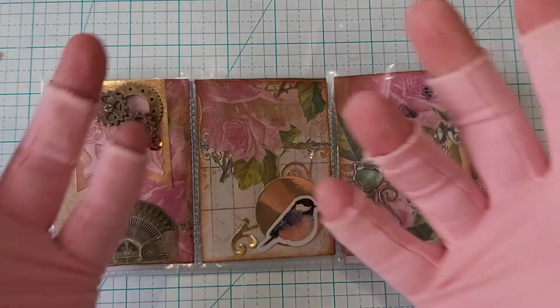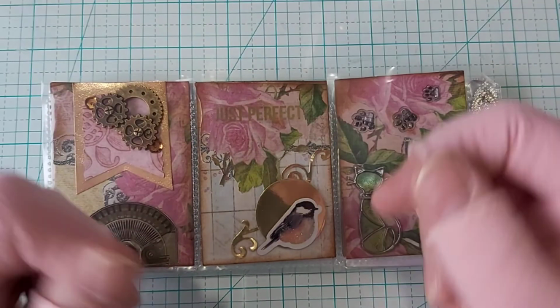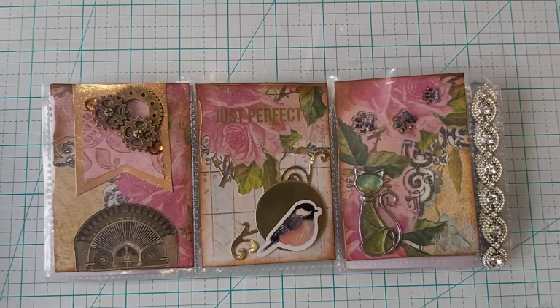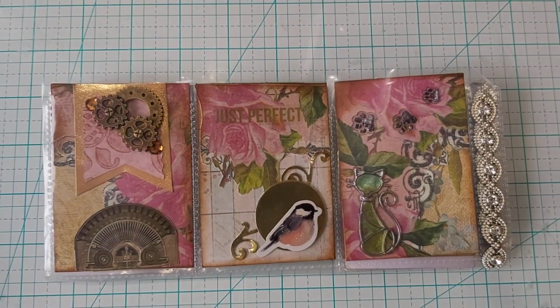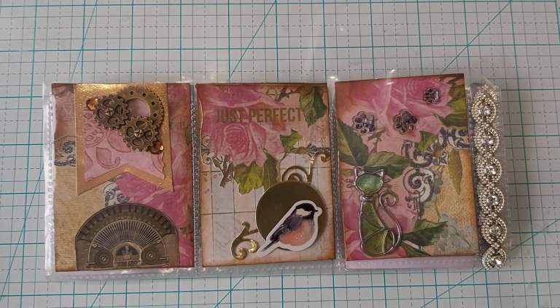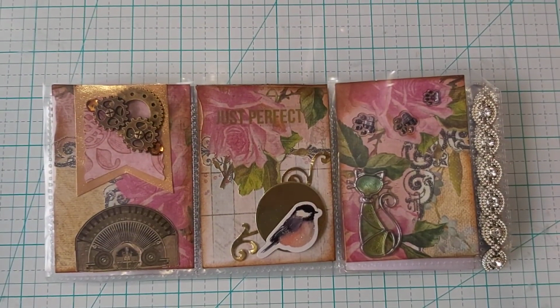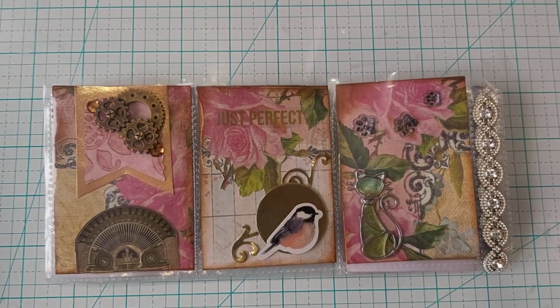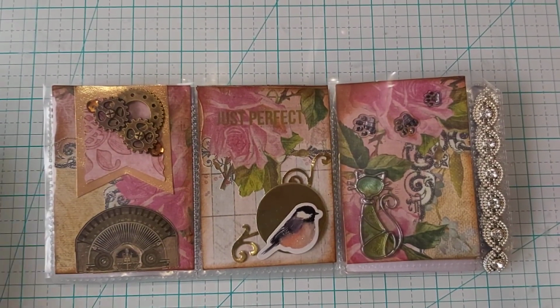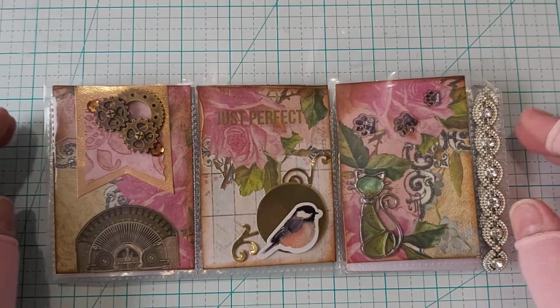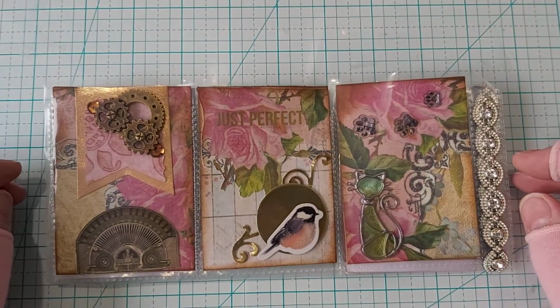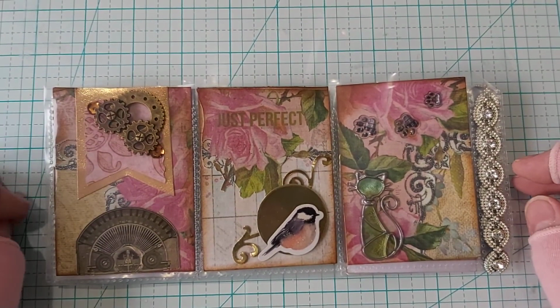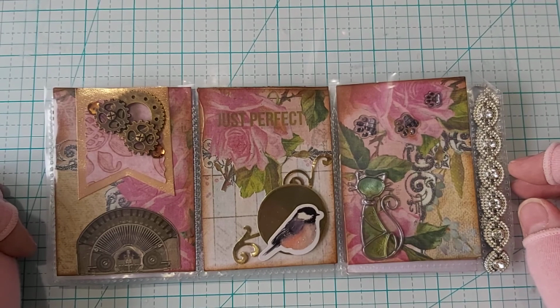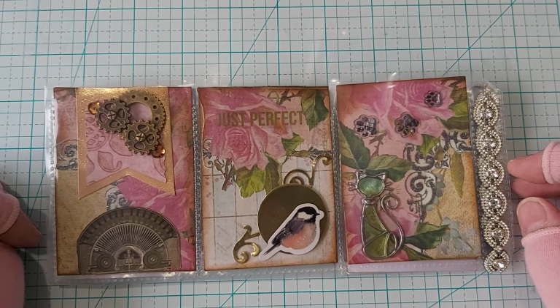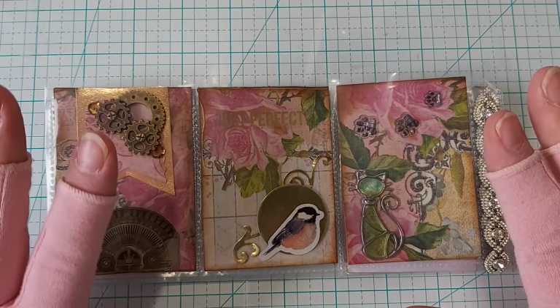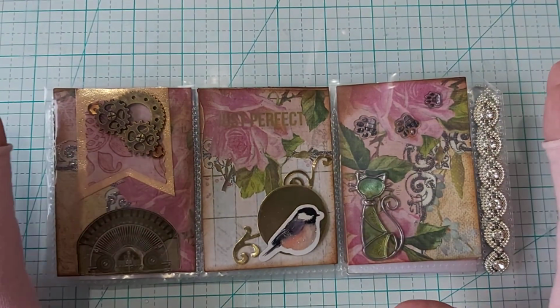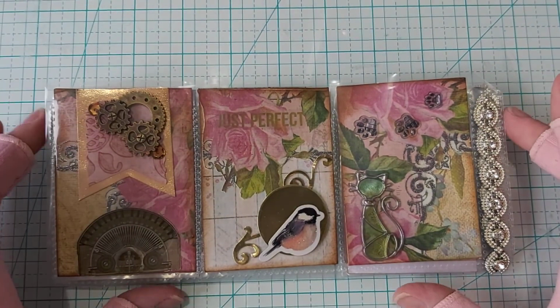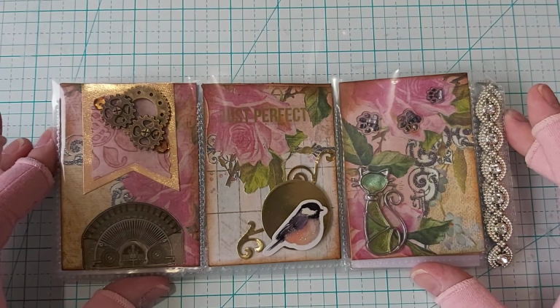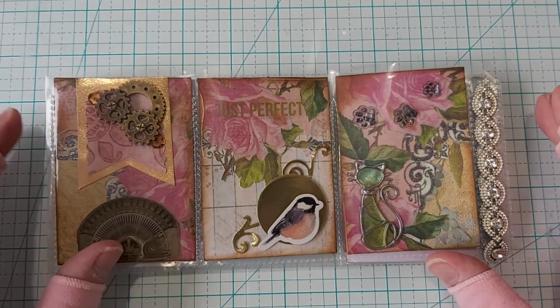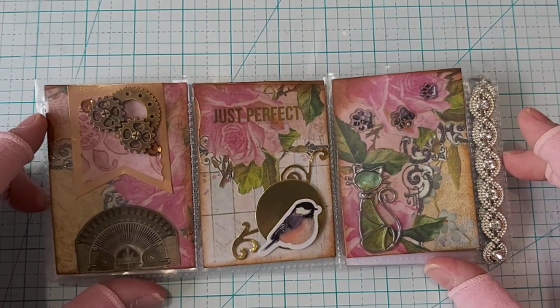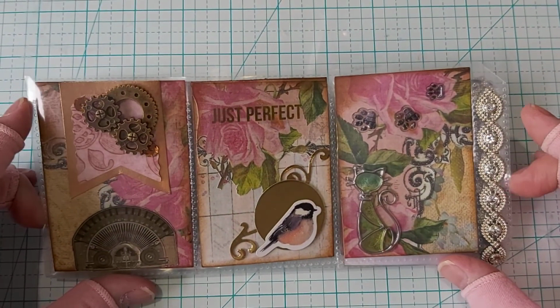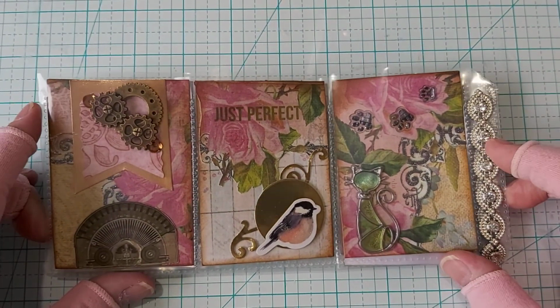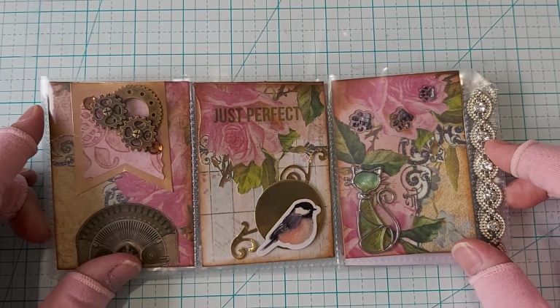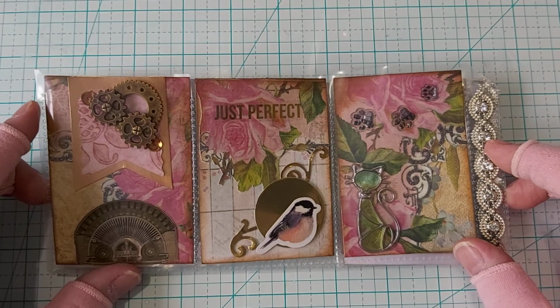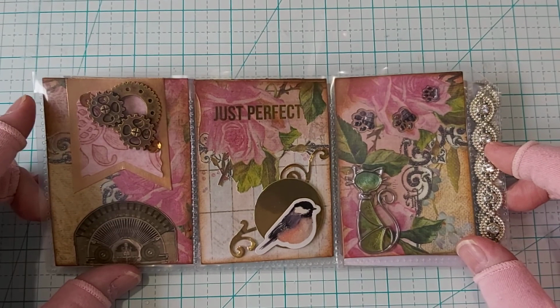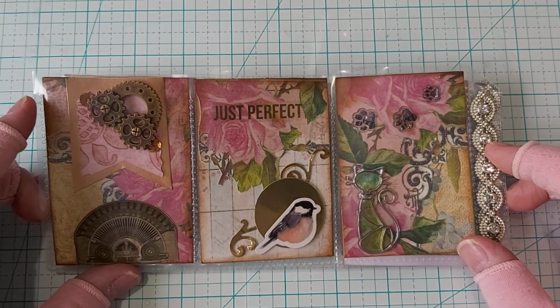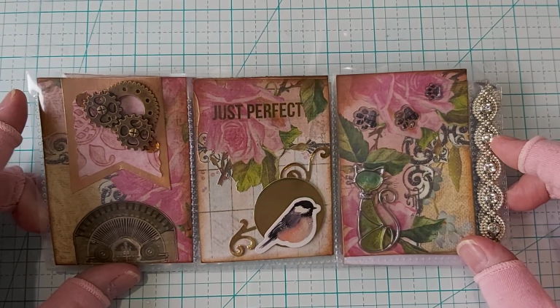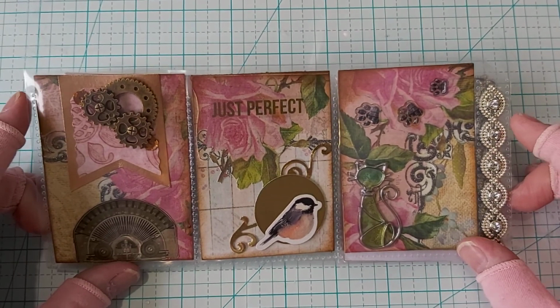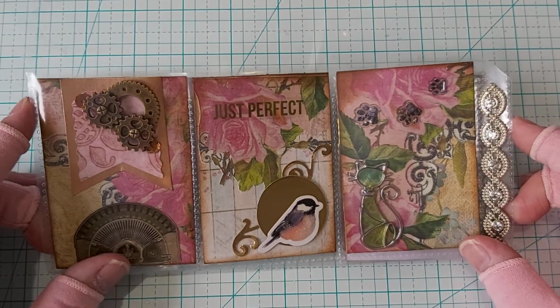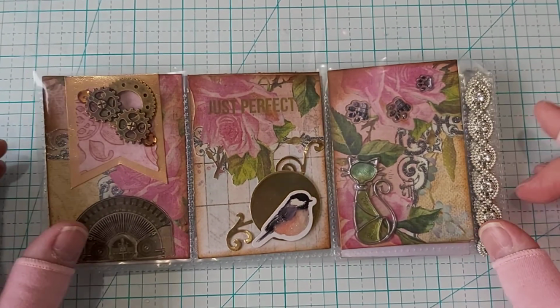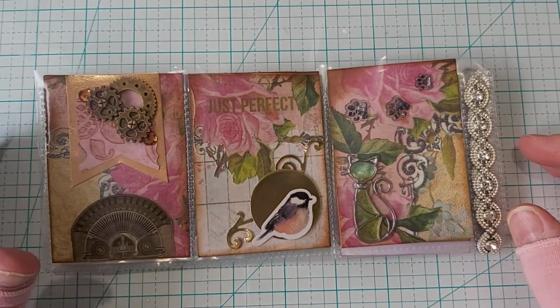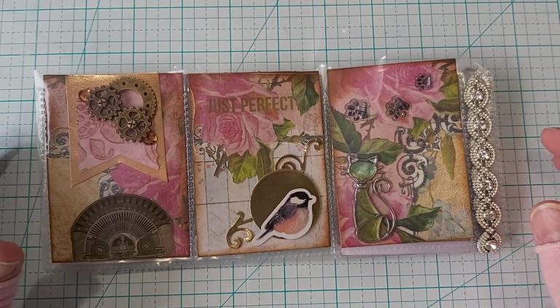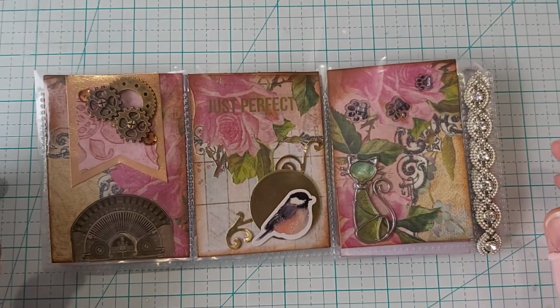Hey everybody, it's Bobbie Jo and welcome to my home. I am coming to you from the Maritimes of Canada, and I'm coming to you with a pocket letter that I made for Victoria's Crafts and Creates.